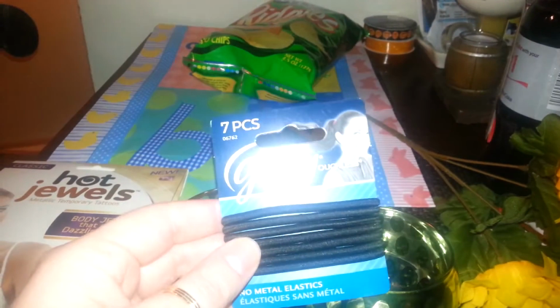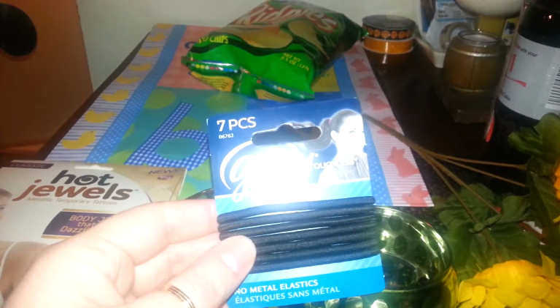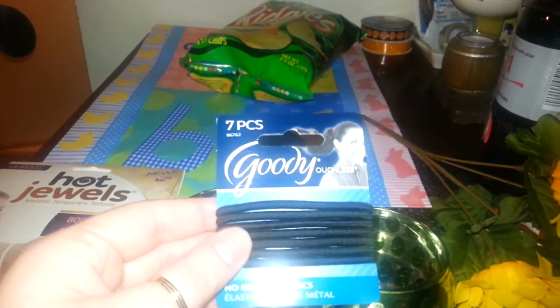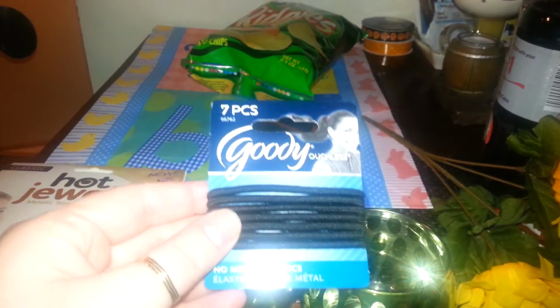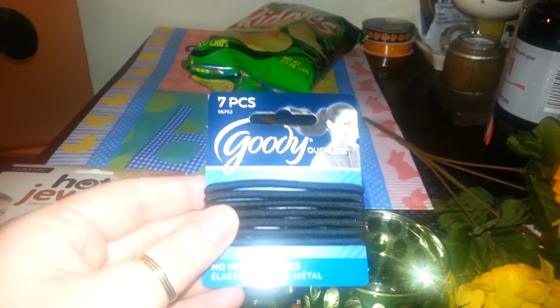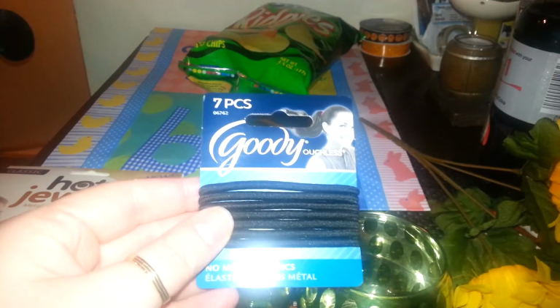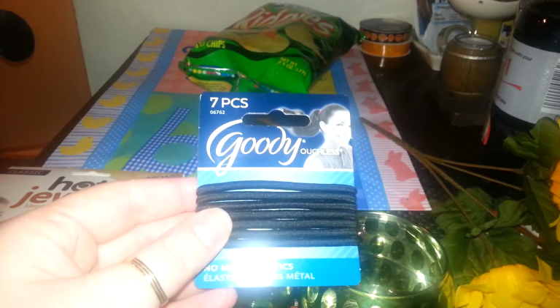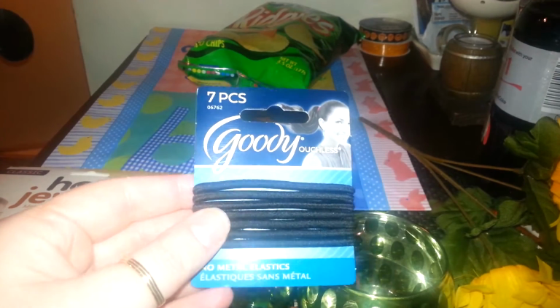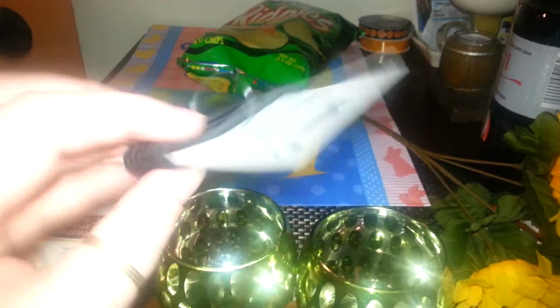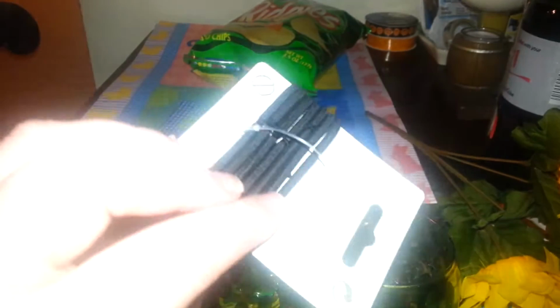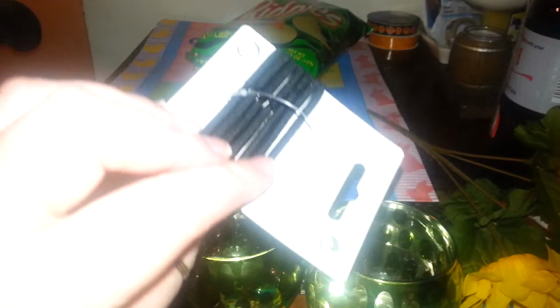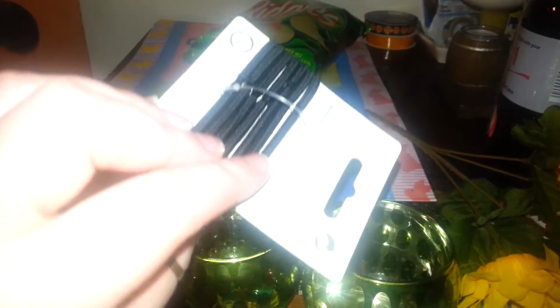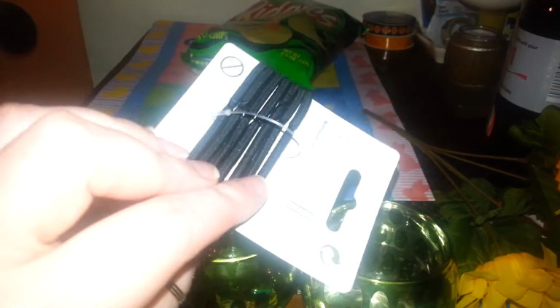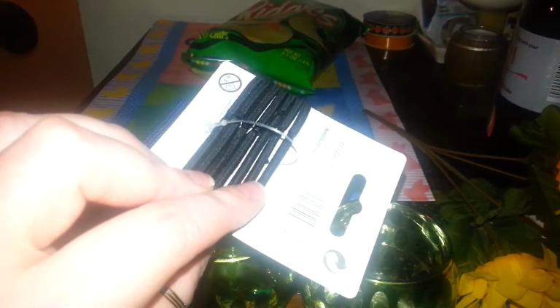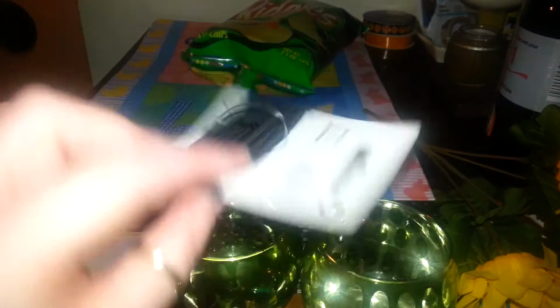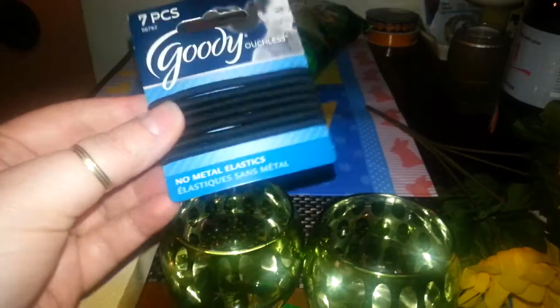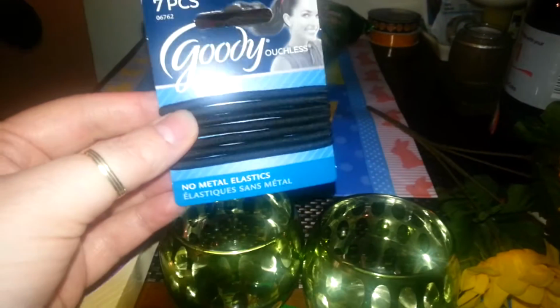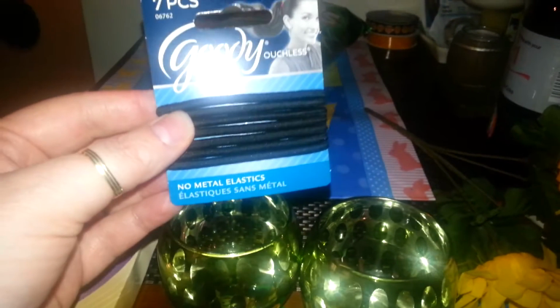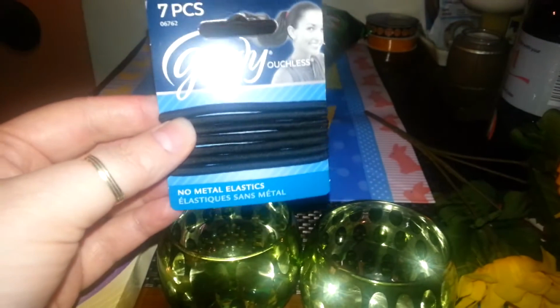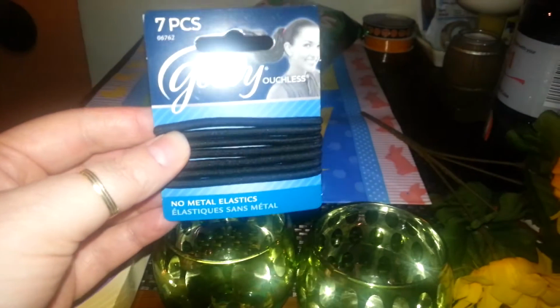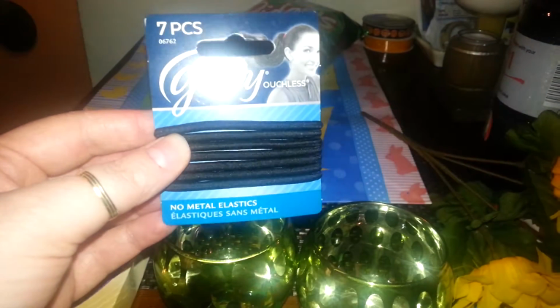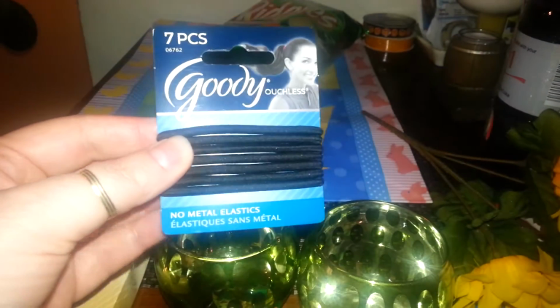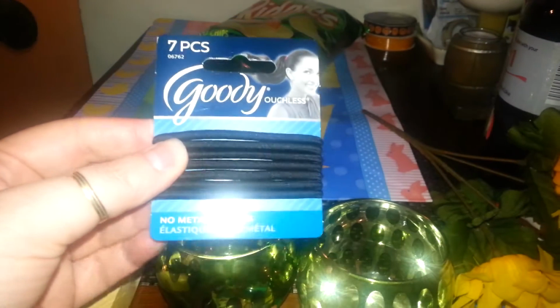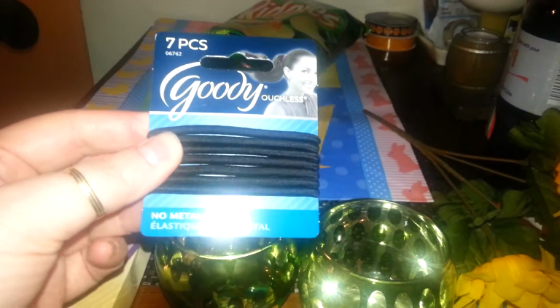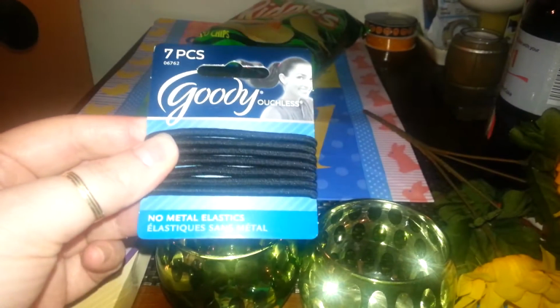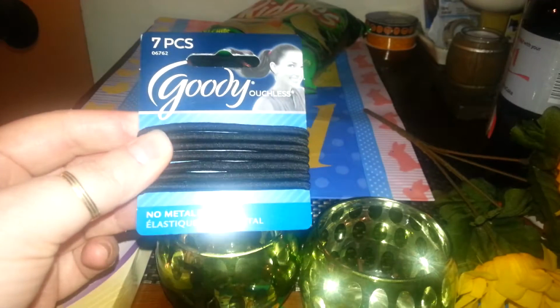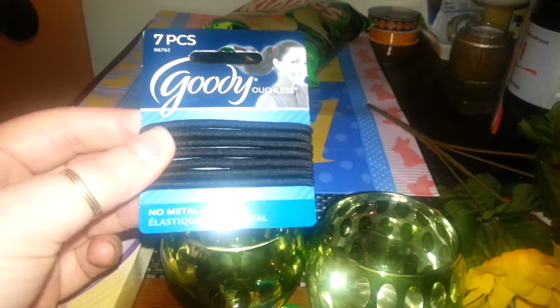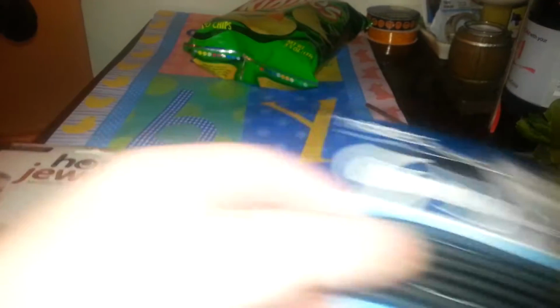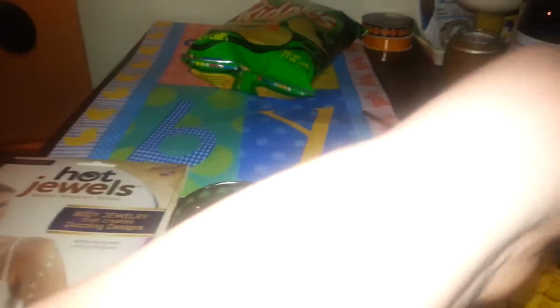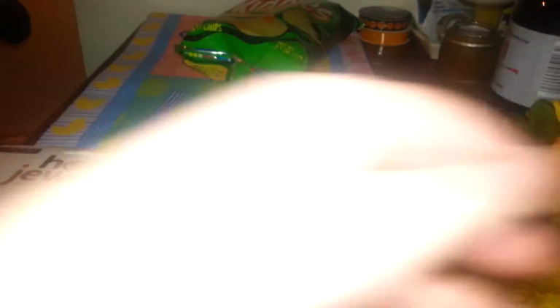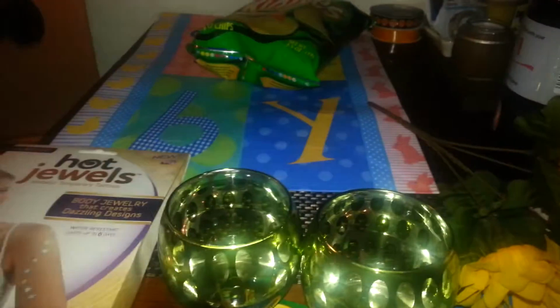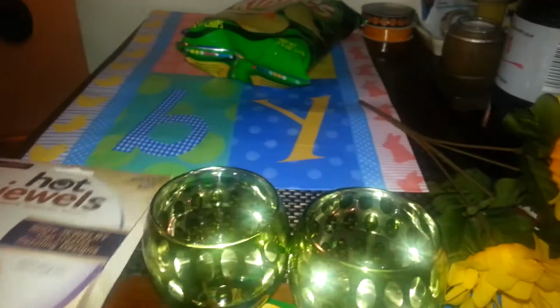I found these — the Goody Elastics, the Ouchless Black Elastics. So I picked those up. It comes with seven.